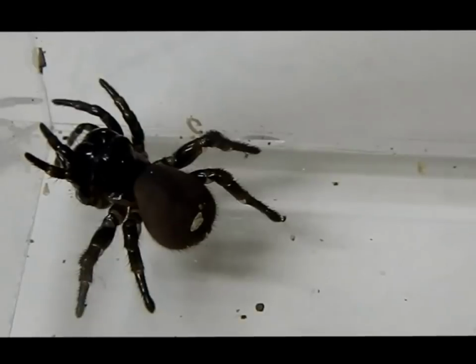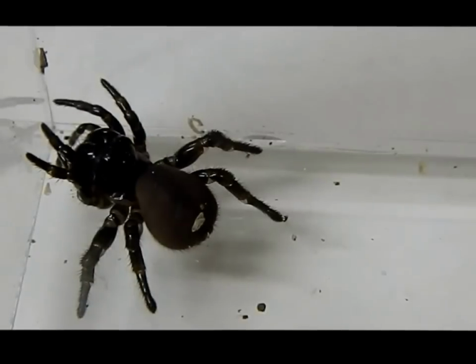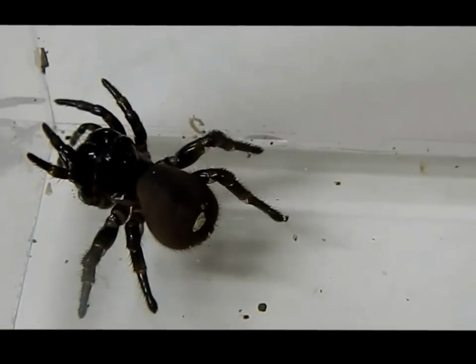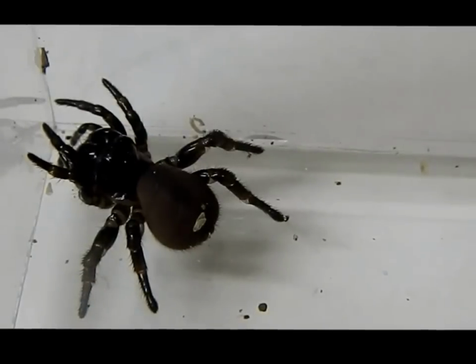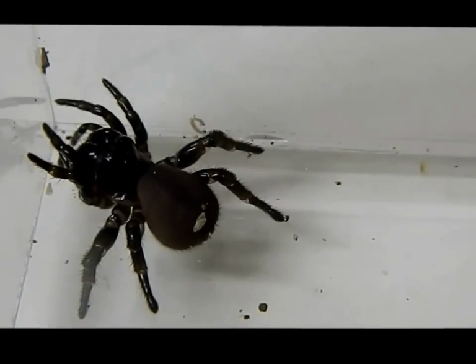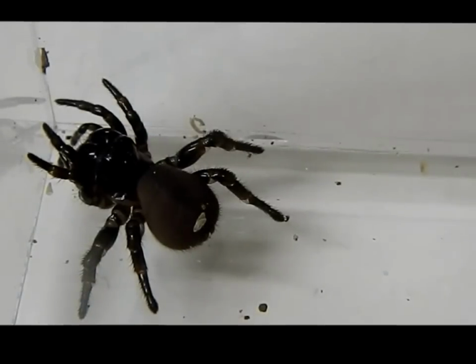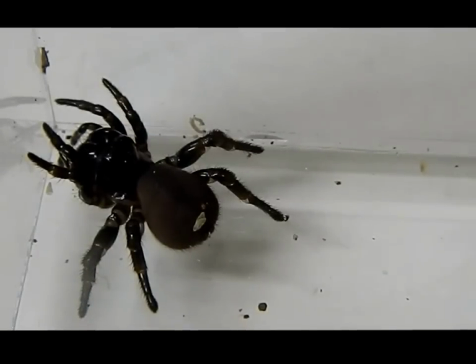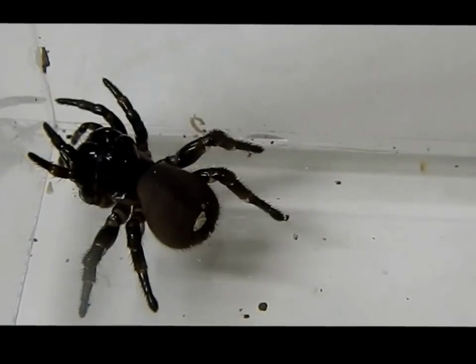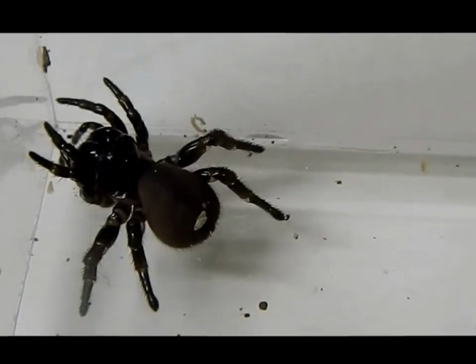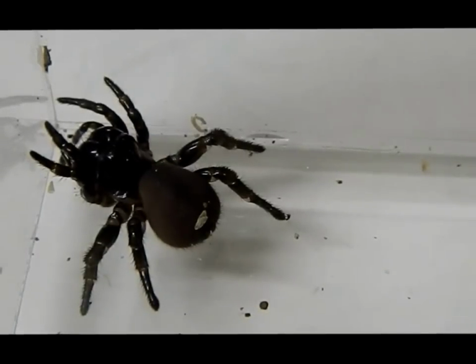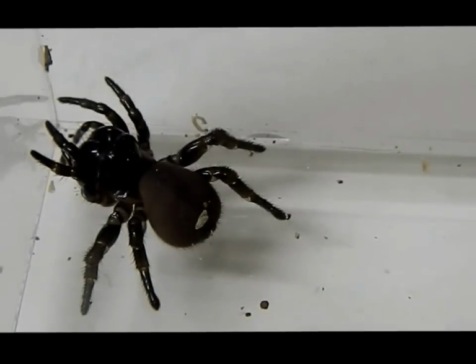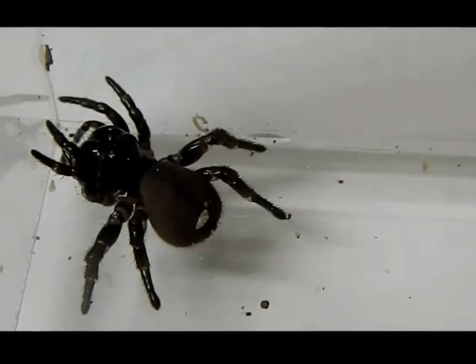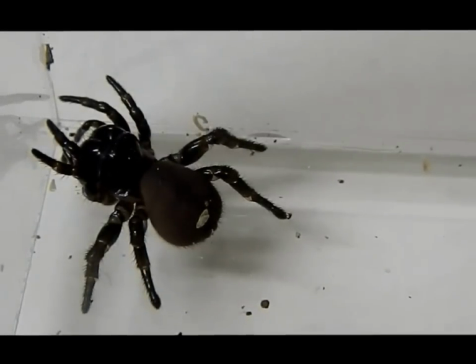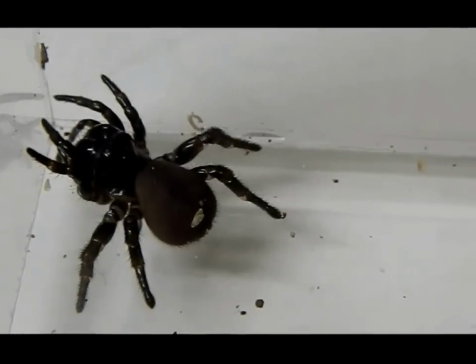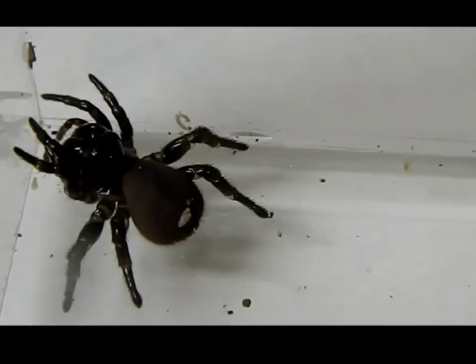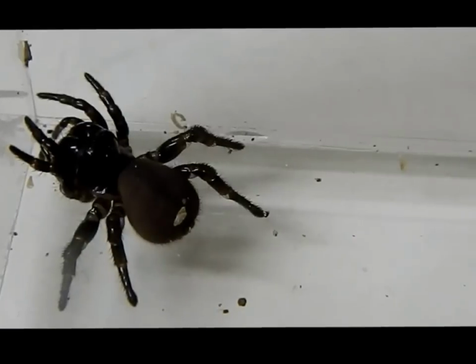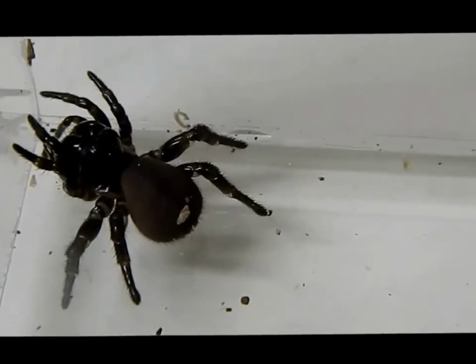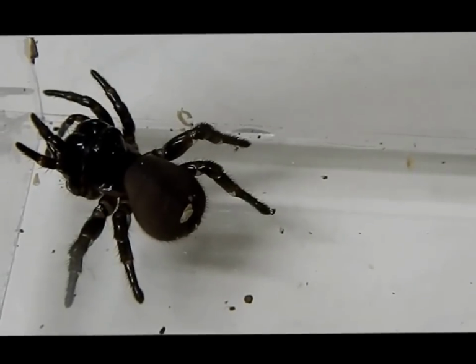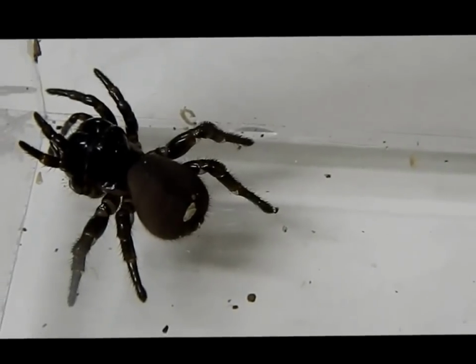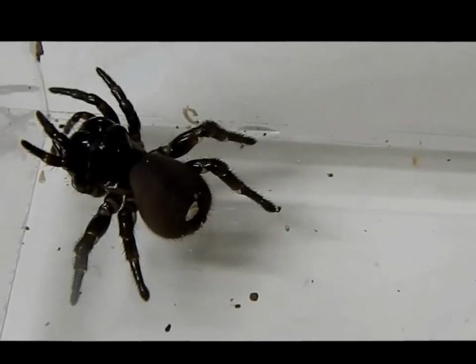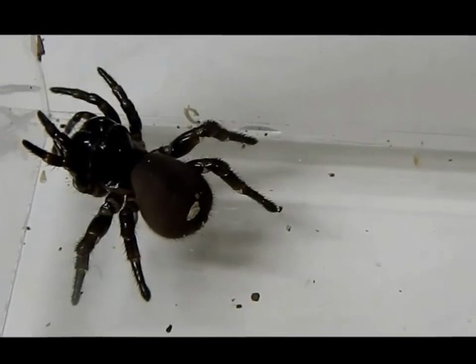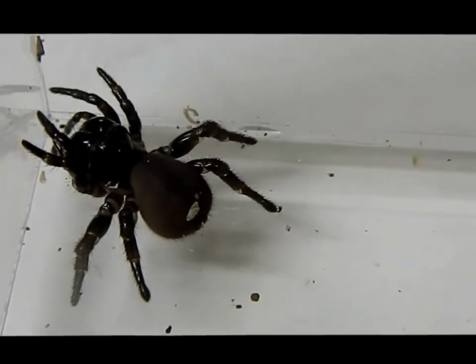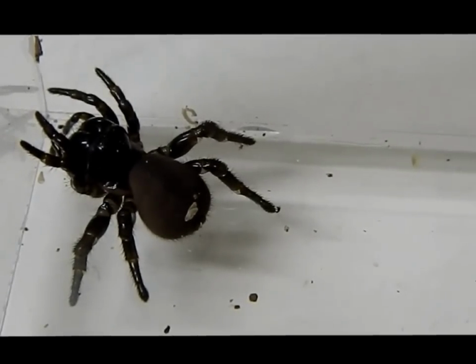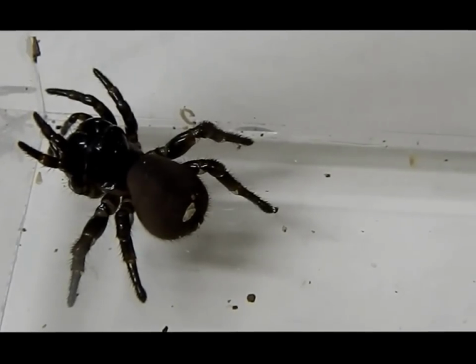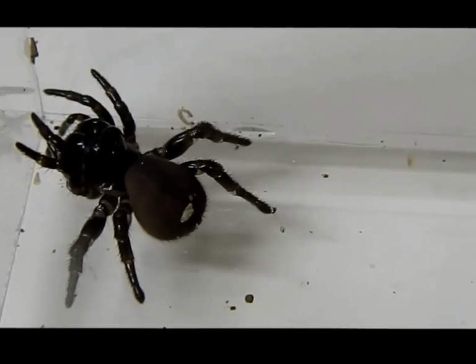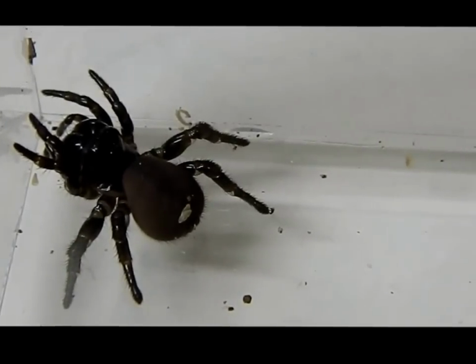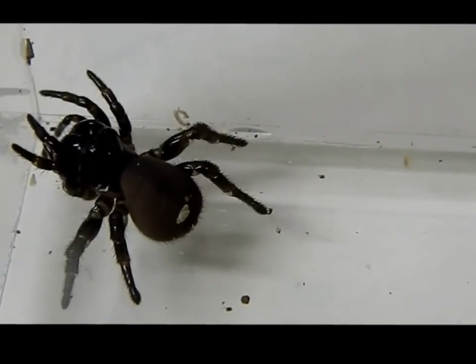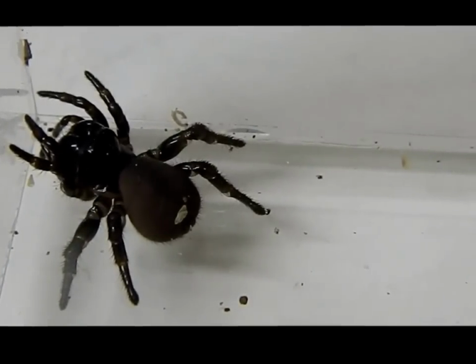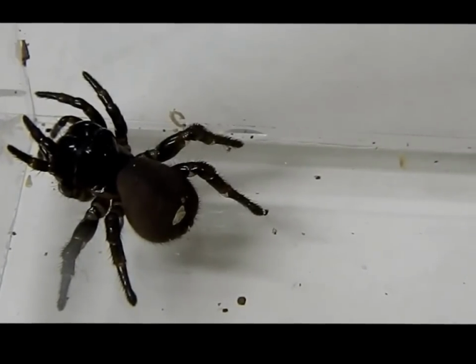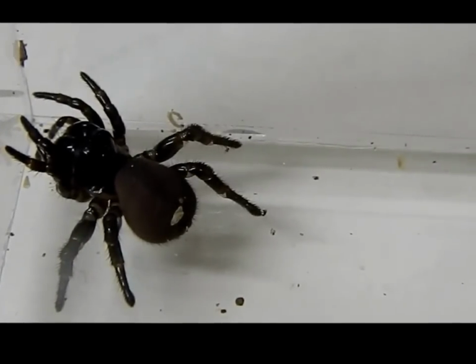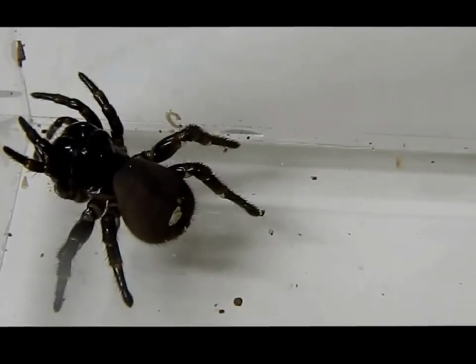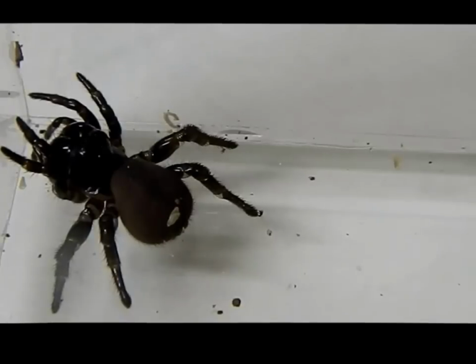When reproducing, males reach sexually mature age at about four years, and that's when they leave their burrows and go looking for a mate. Females mature a bit before then, and the mating almost always takes place in the female's burrow after the males come looking.